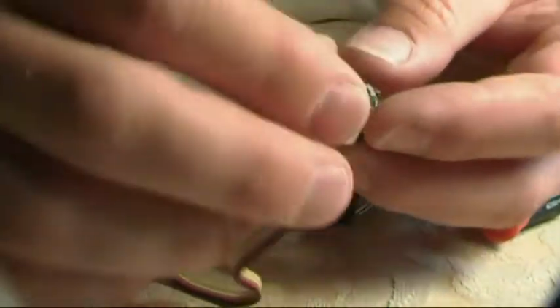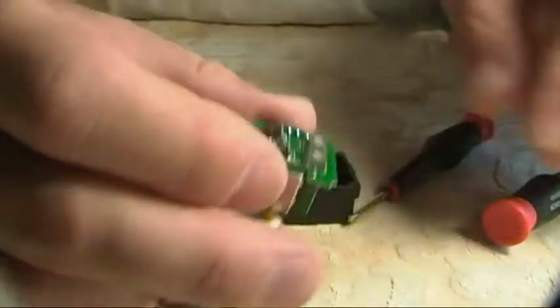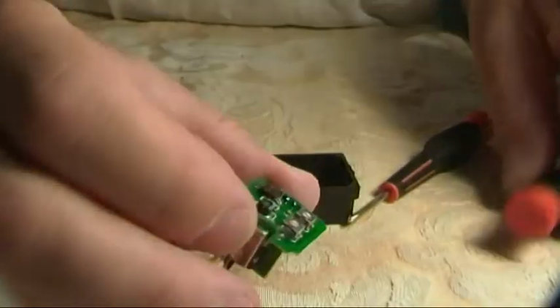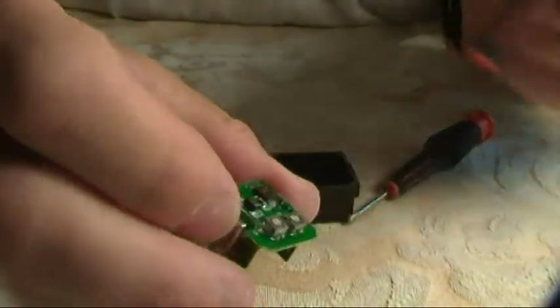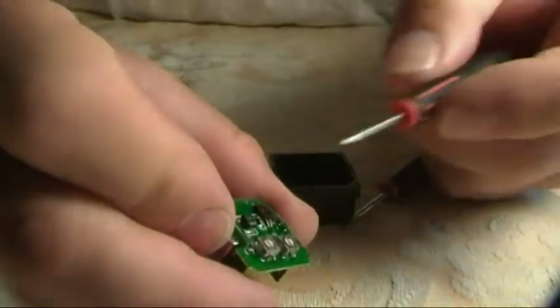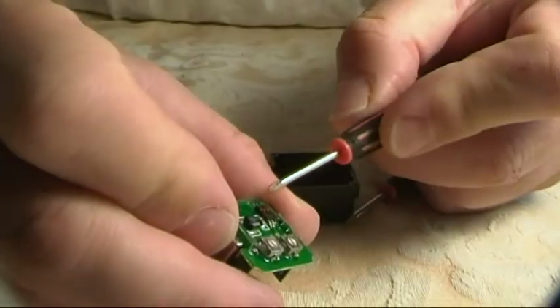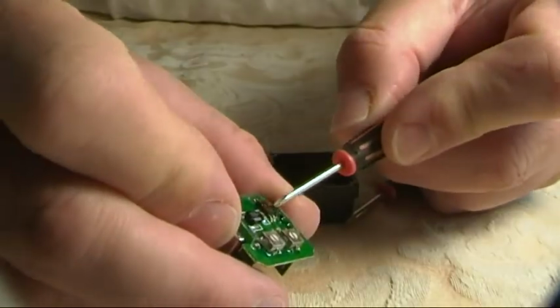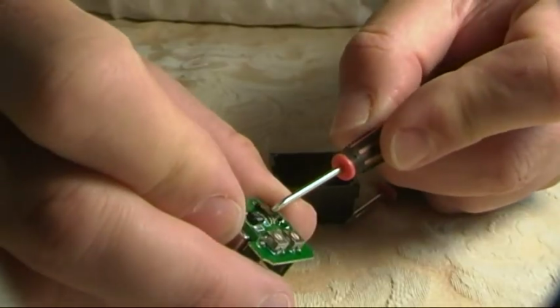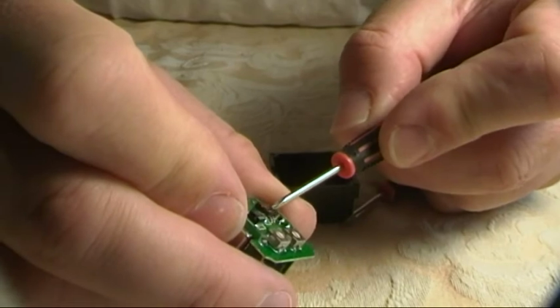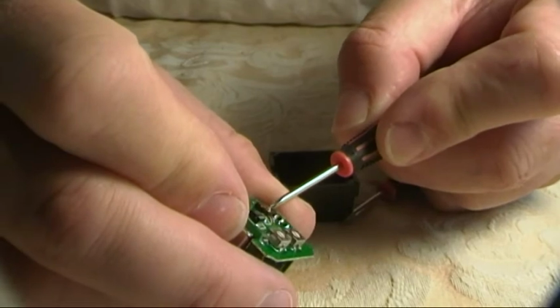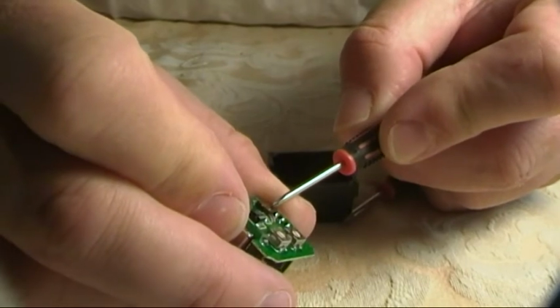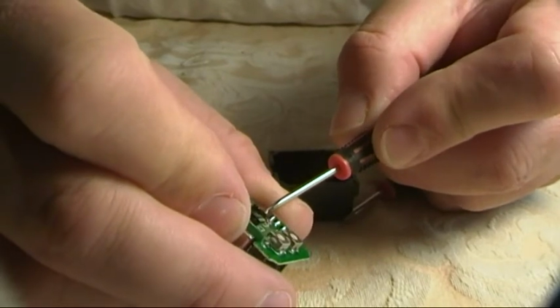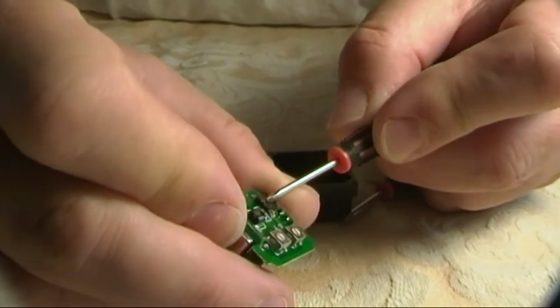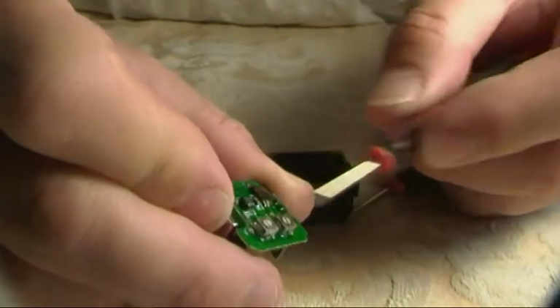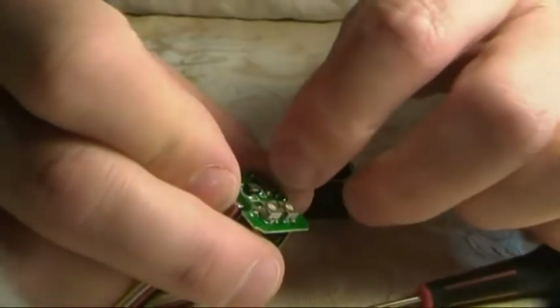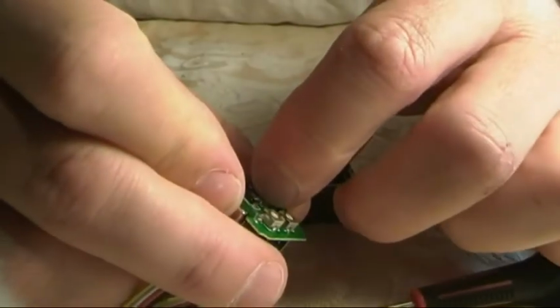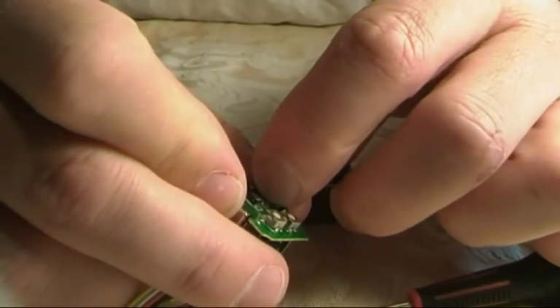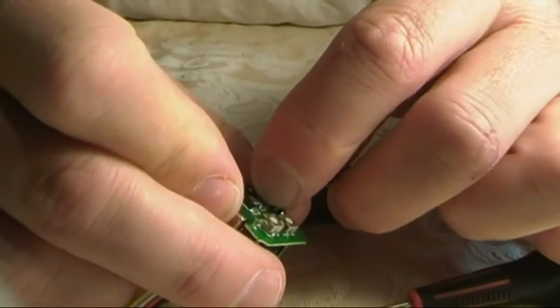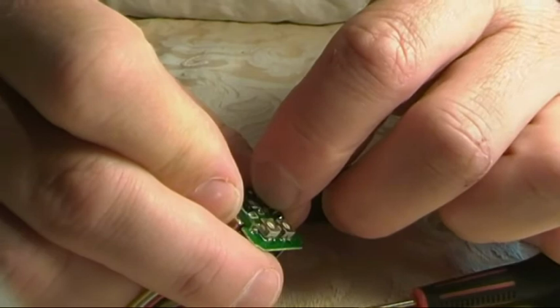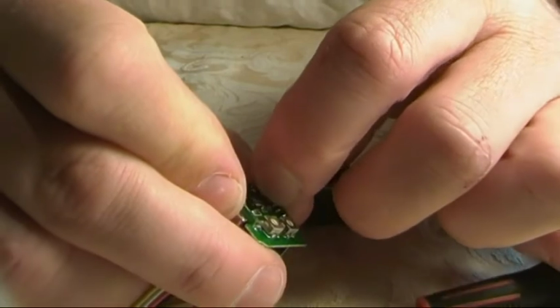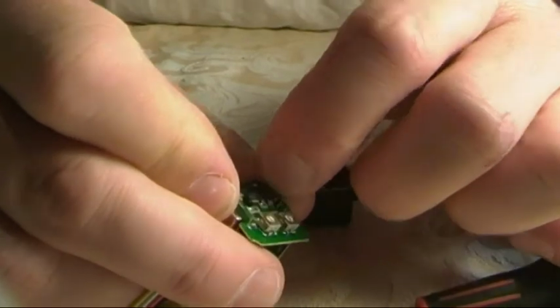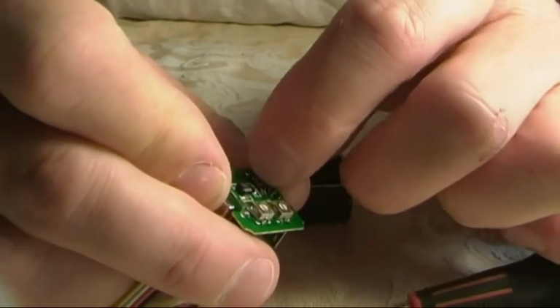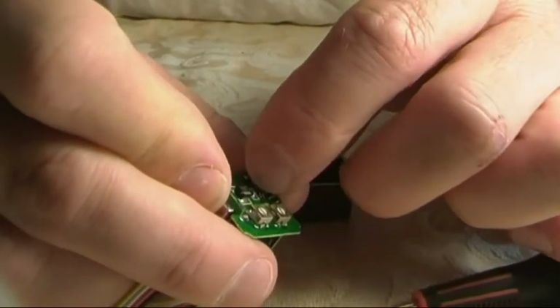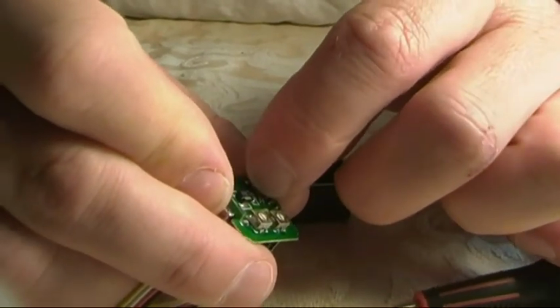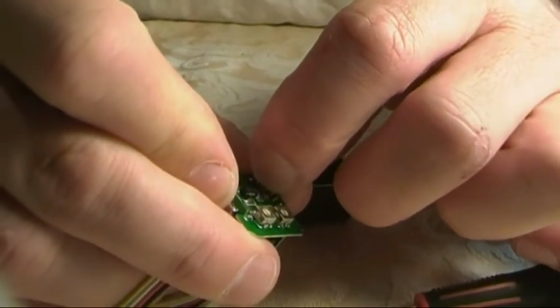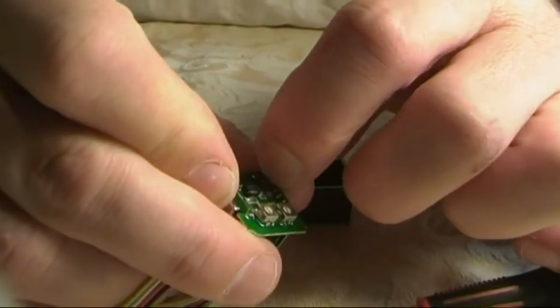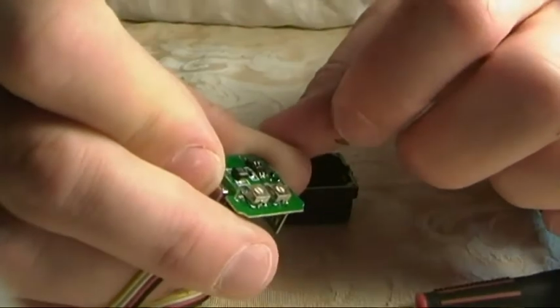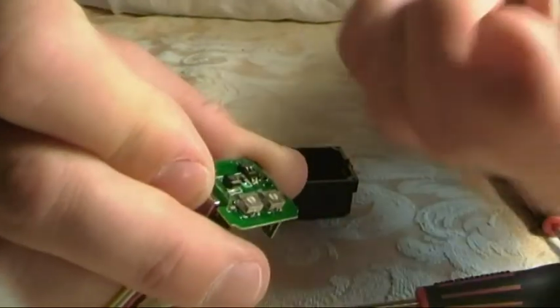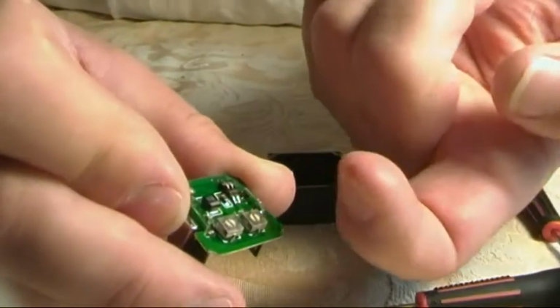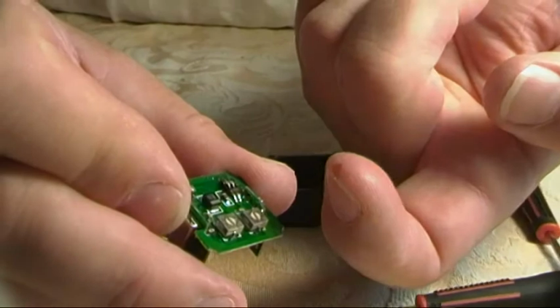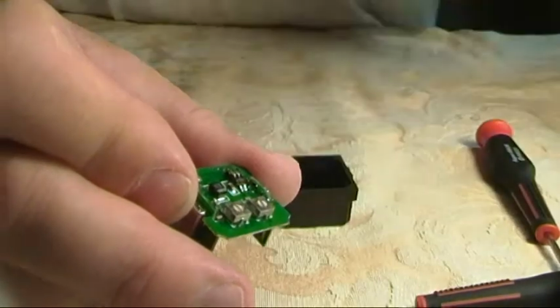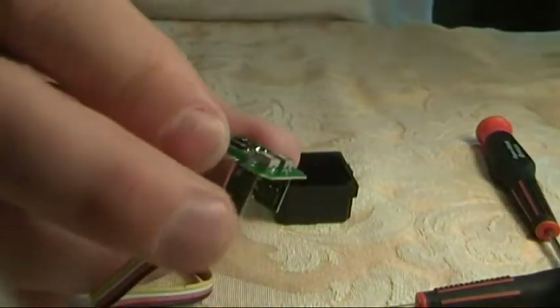You'll notice over these small DIP switches there's a plastic protecting sleeve. I've taken that off now.